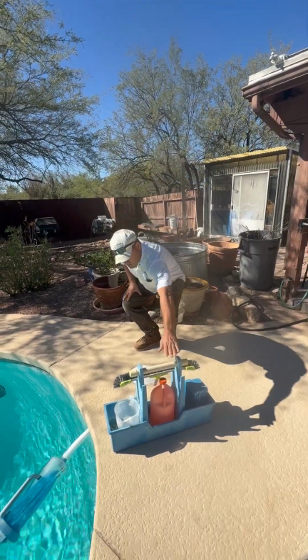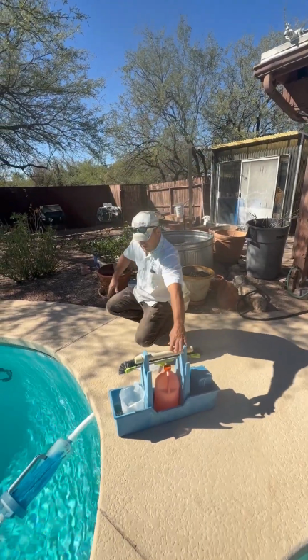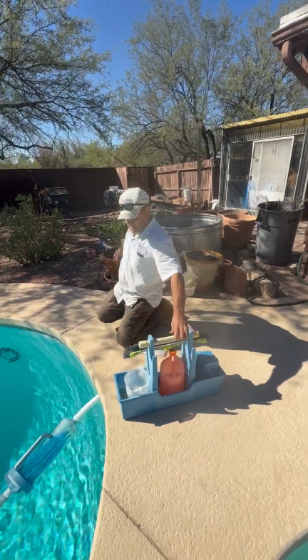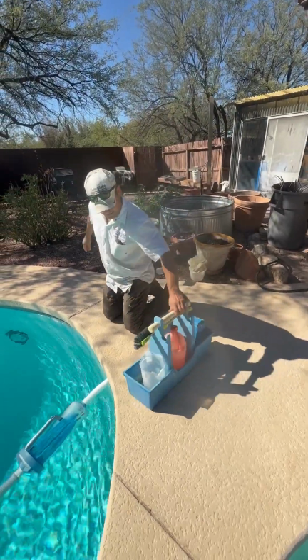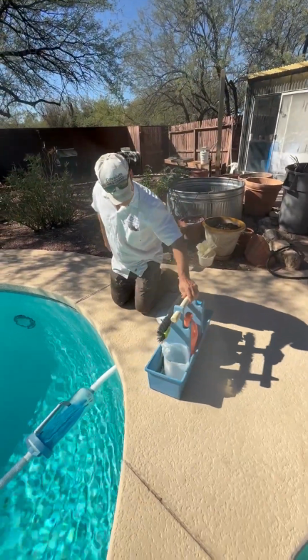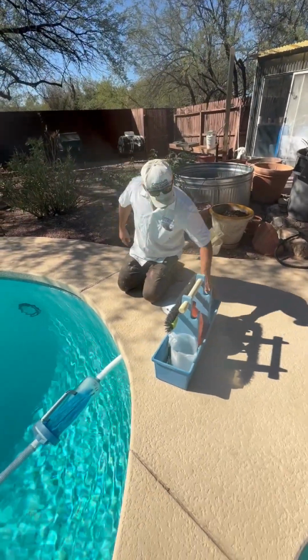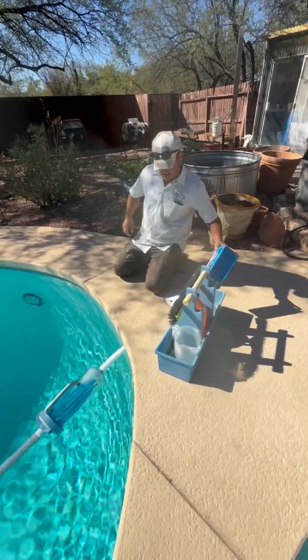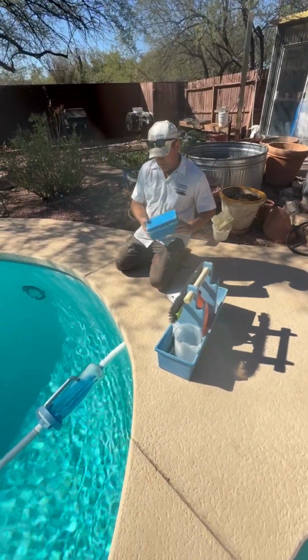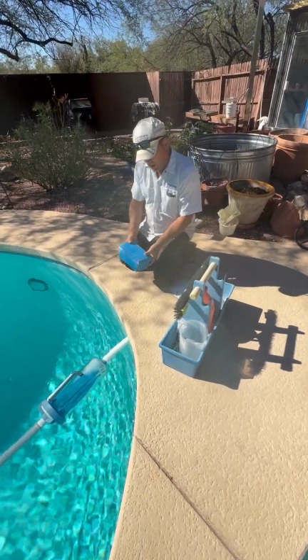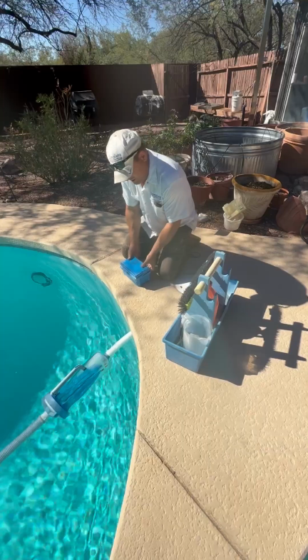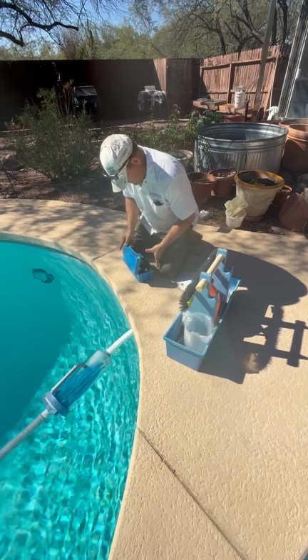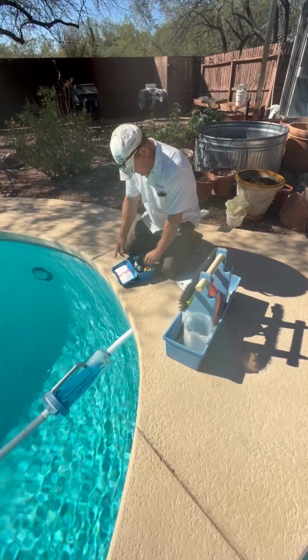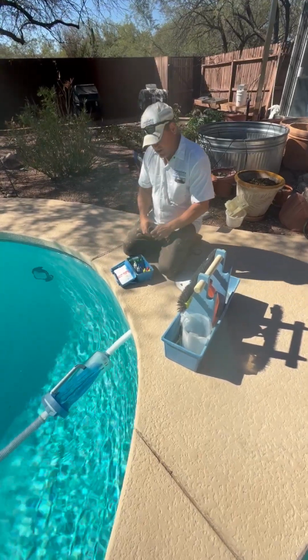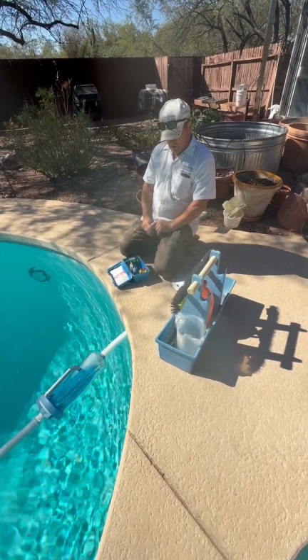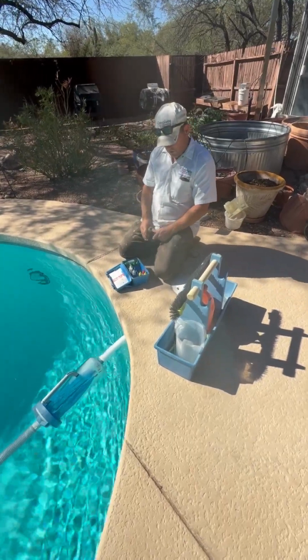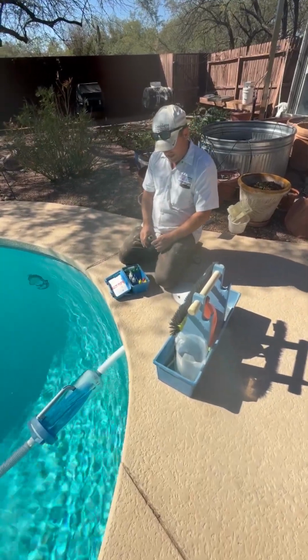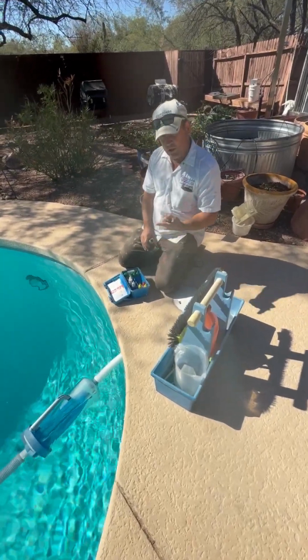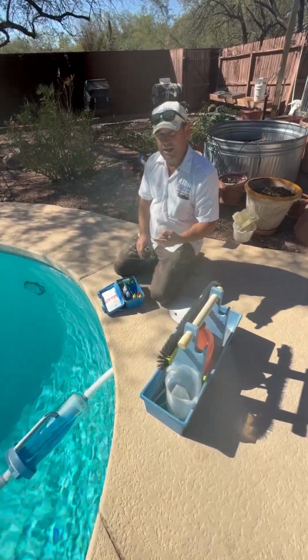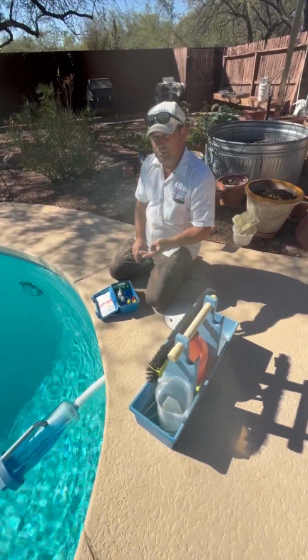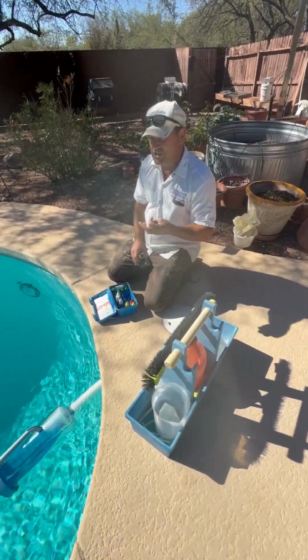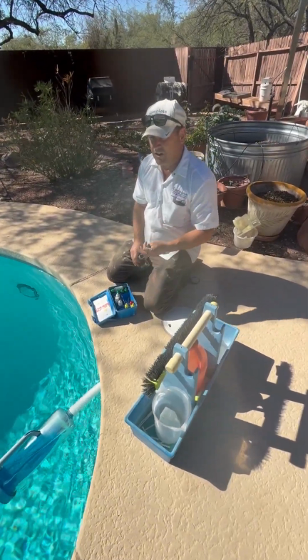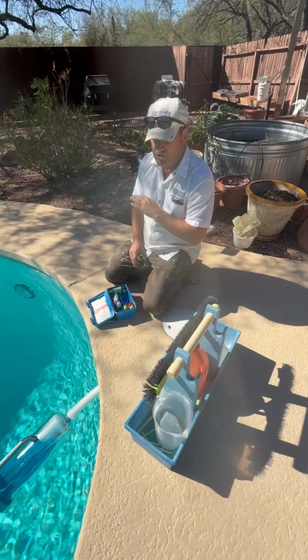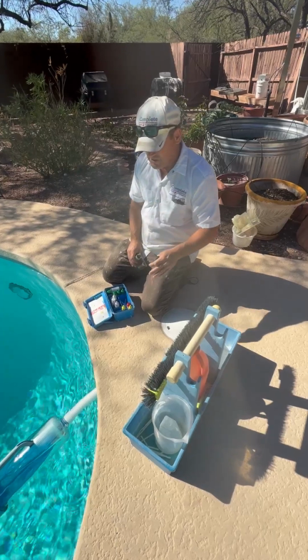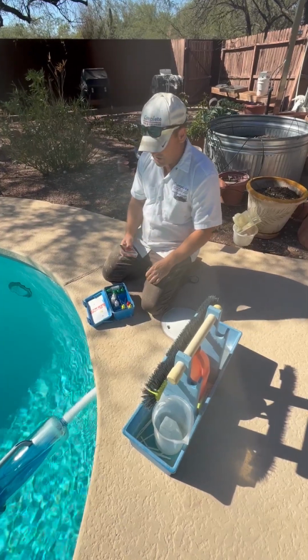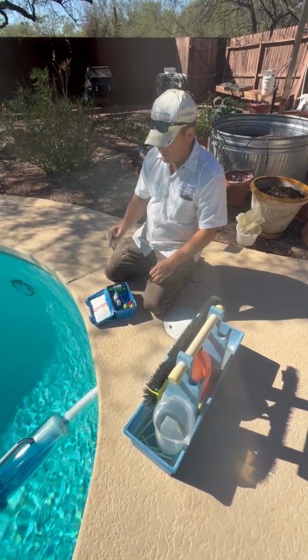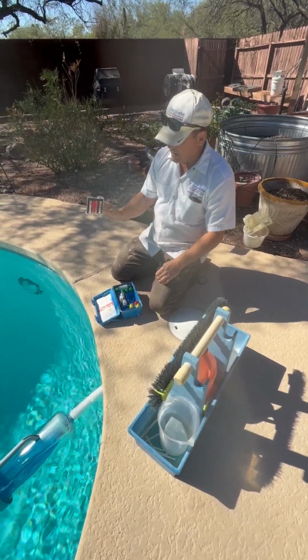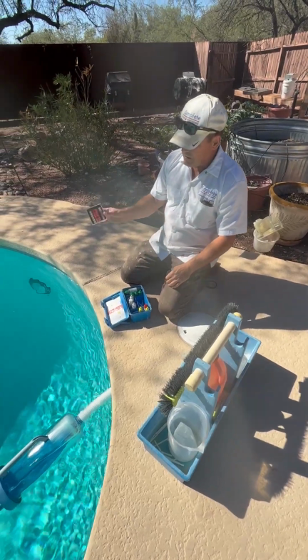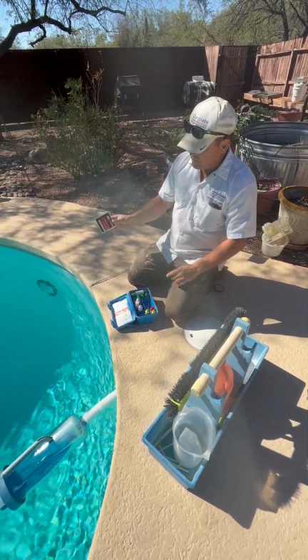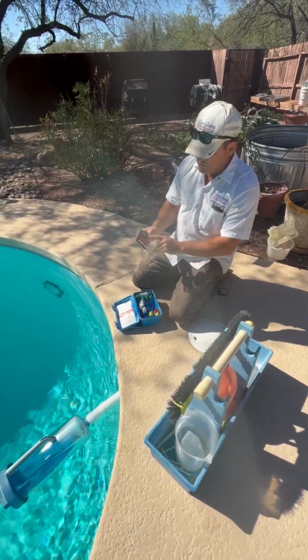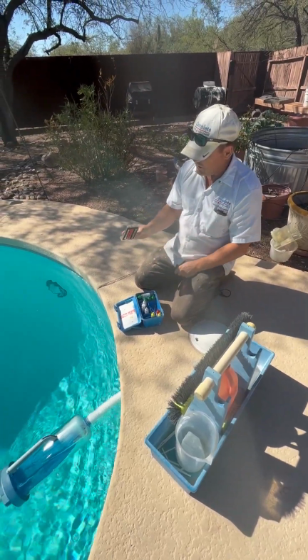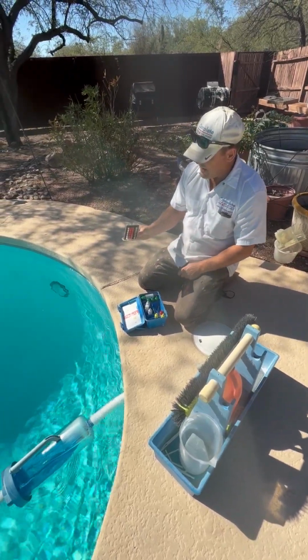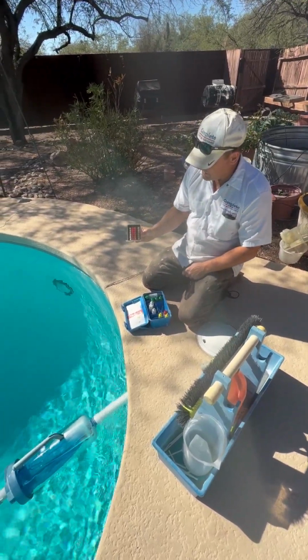We're always going to set ourselves up right at the skimmer — we've got the best flow of water there. Each visit we're checking chlorine, pH, and alkalinity. So every single visit we're going to do that using the test kit first.